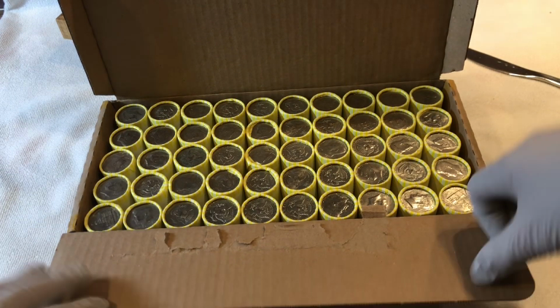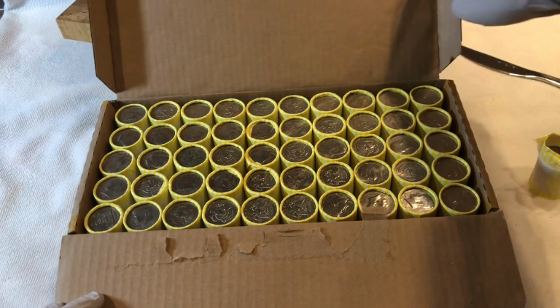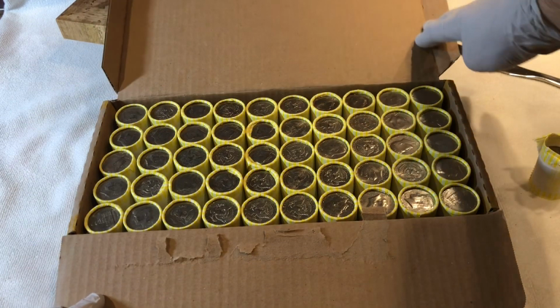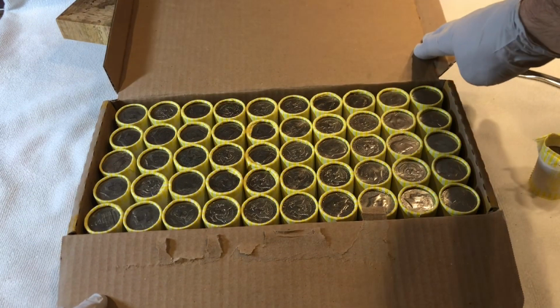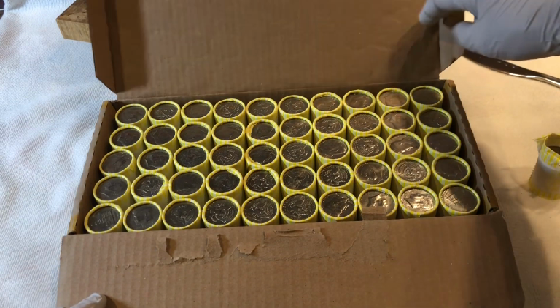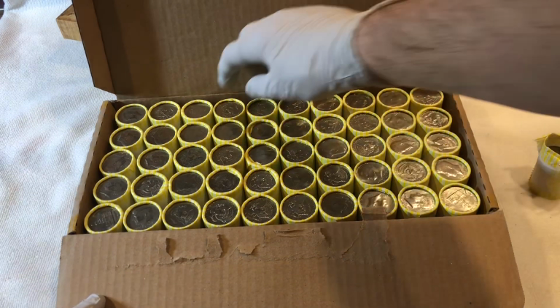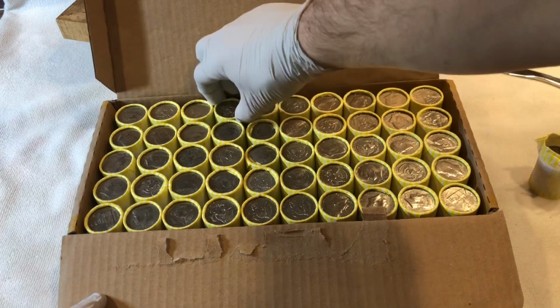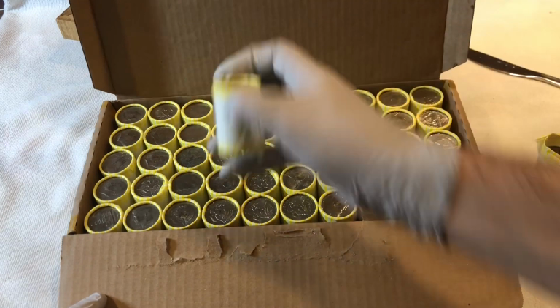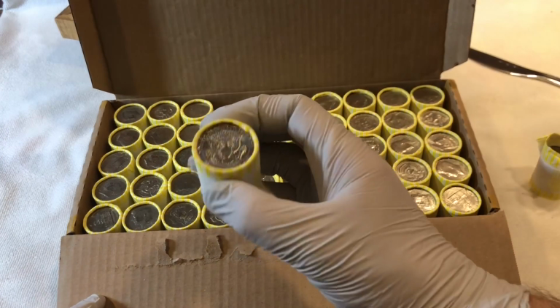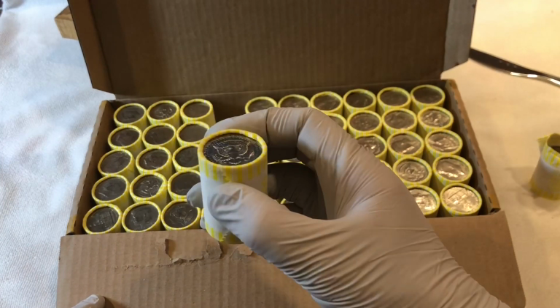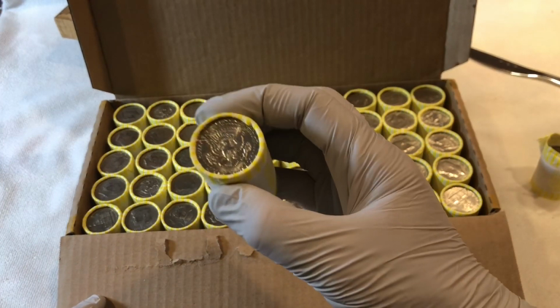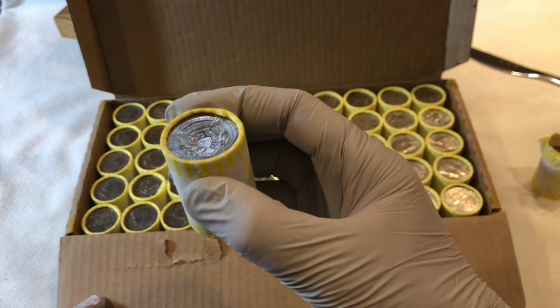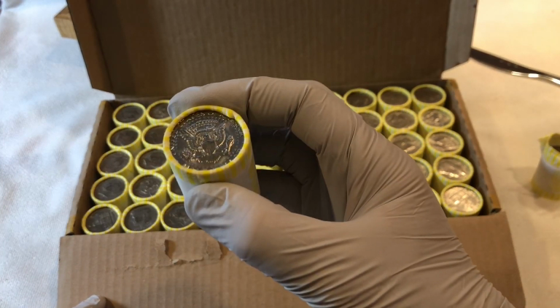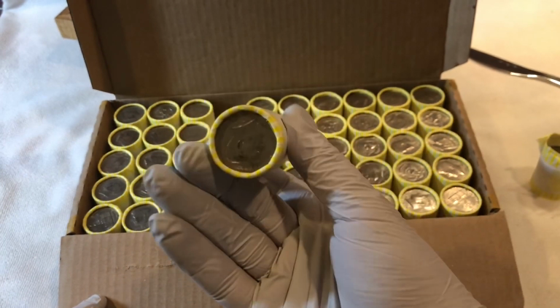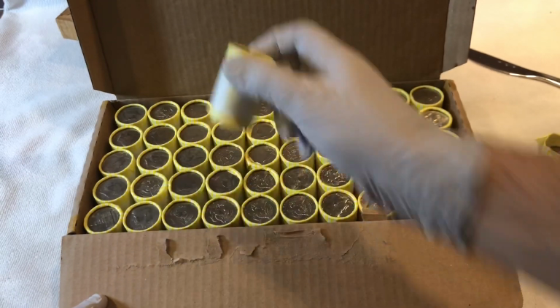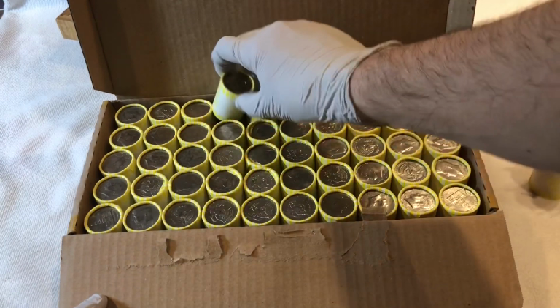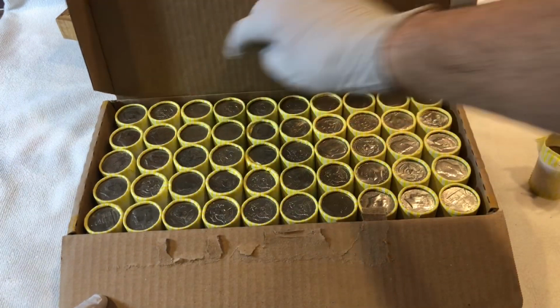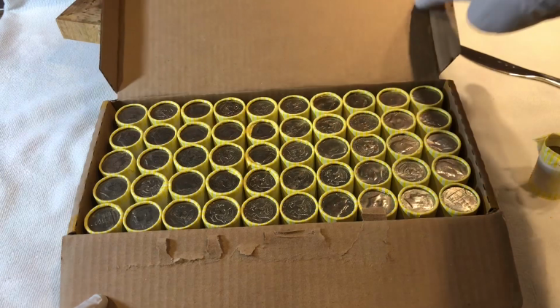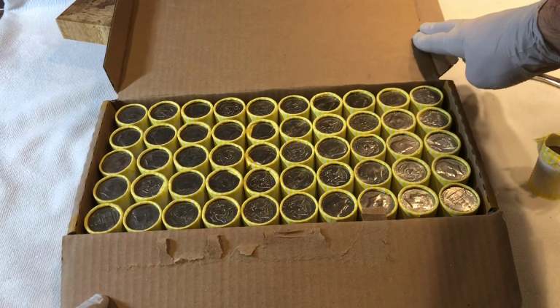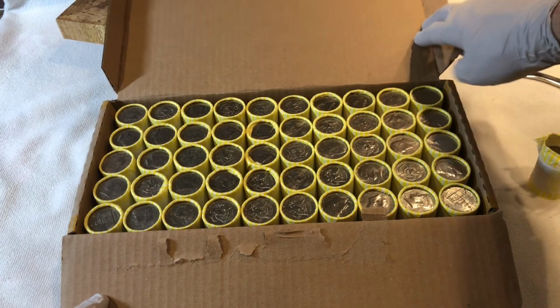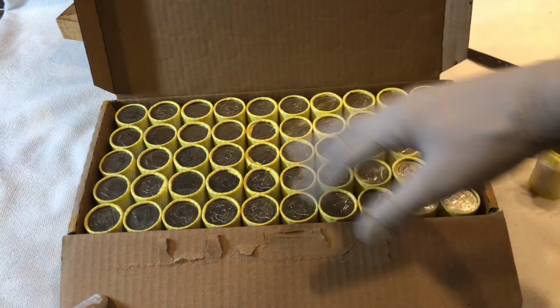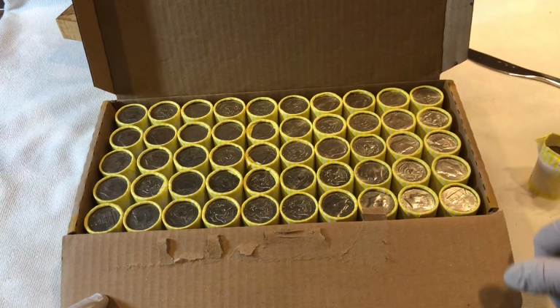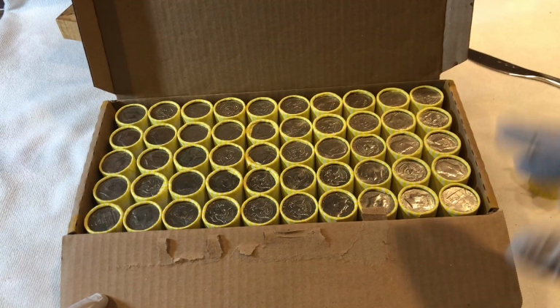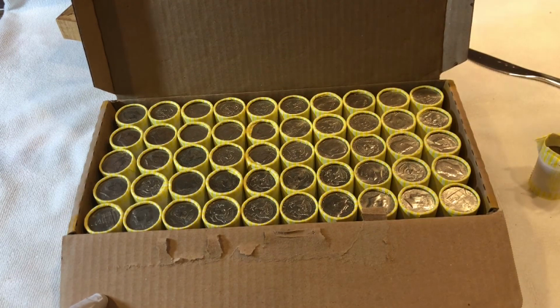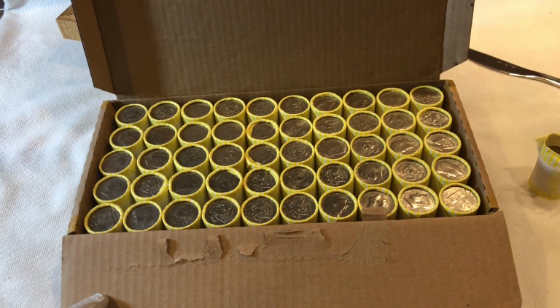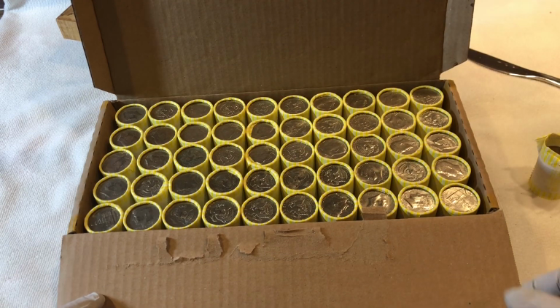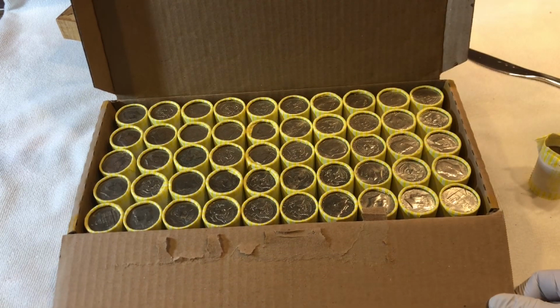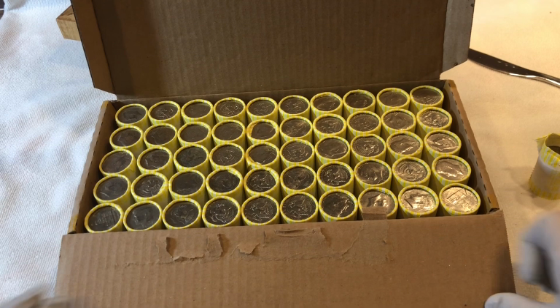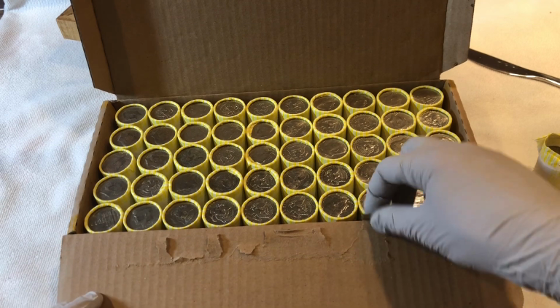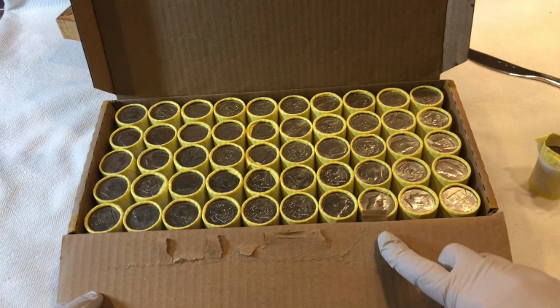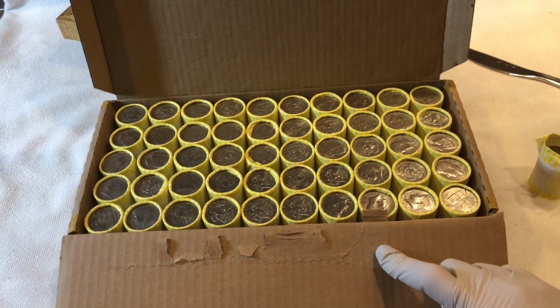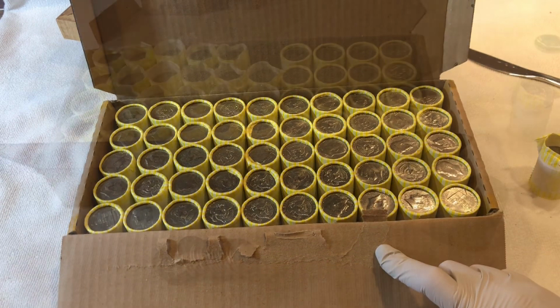It doesn't look like we've got any on the ends. I thought that might be proof but I don't think it is. I don't see any silver sticking out. As soon as we find something good we'll turn the camera on and let you see what we're finding.